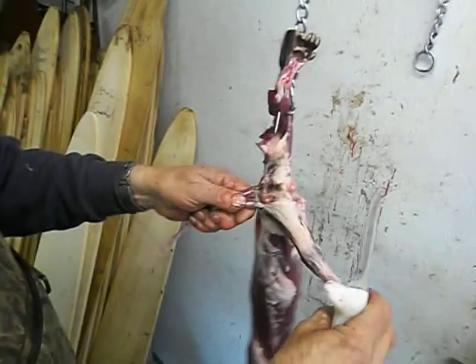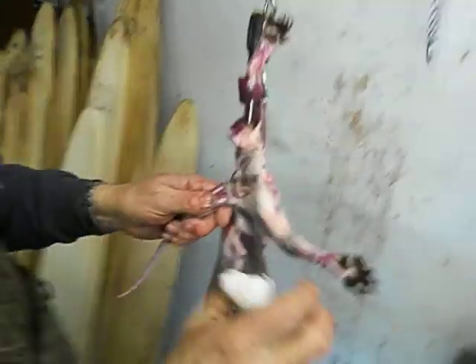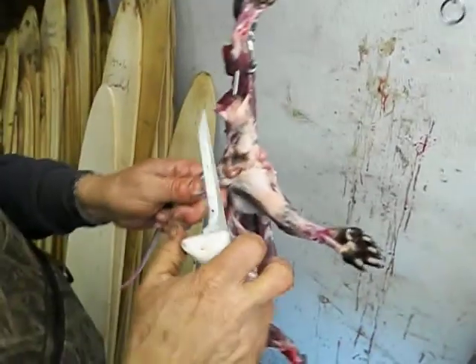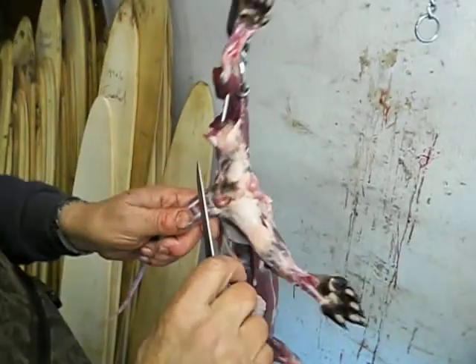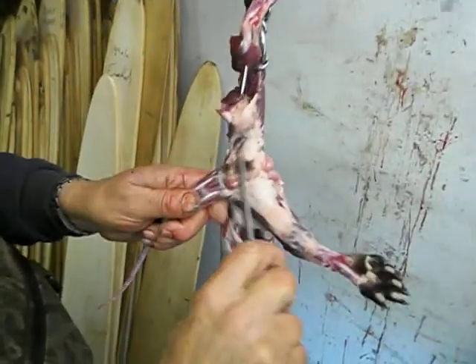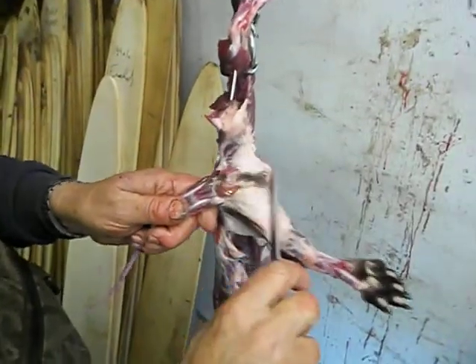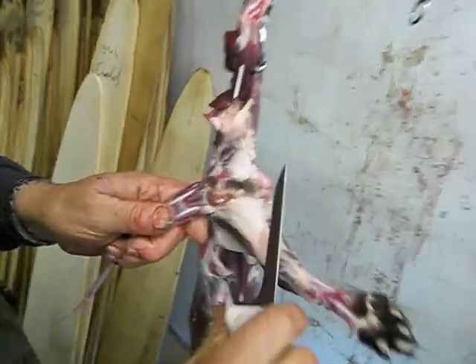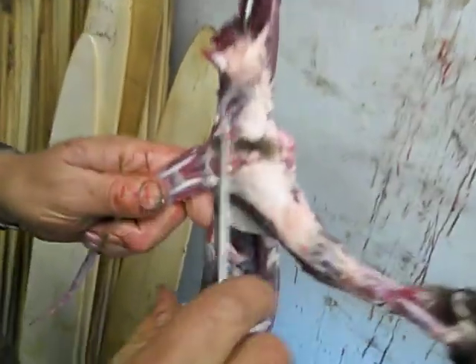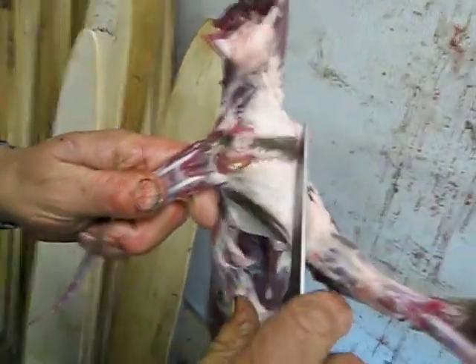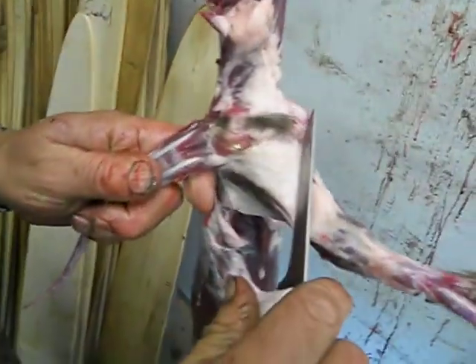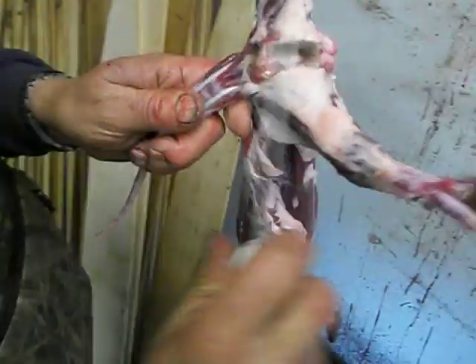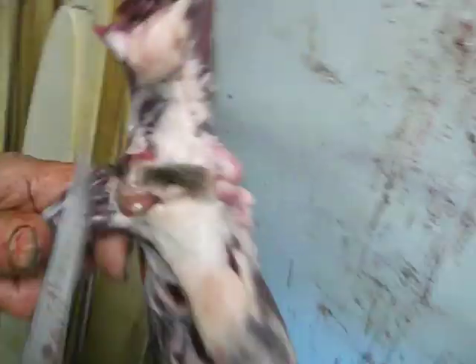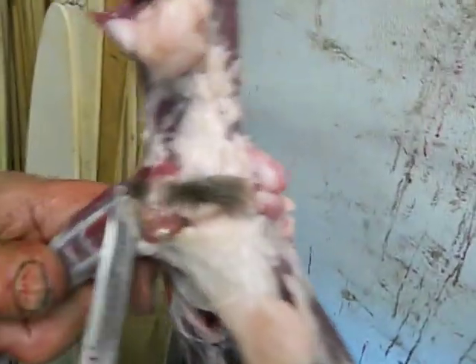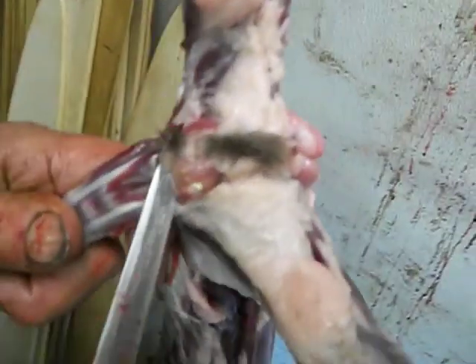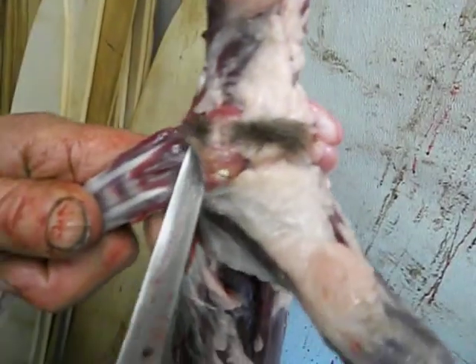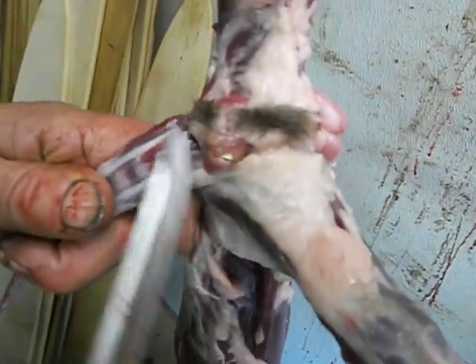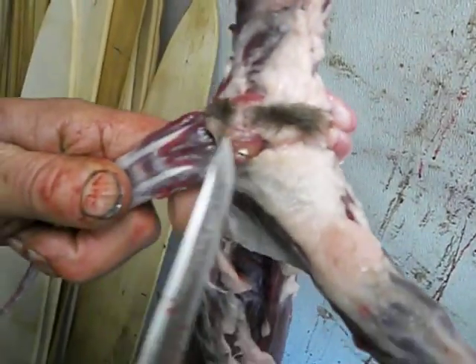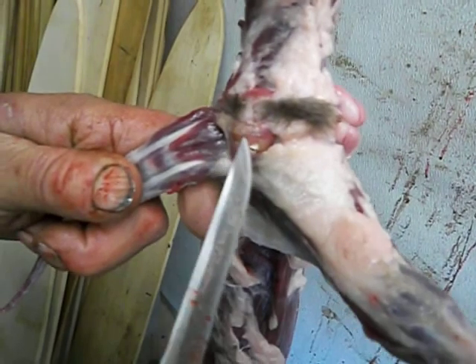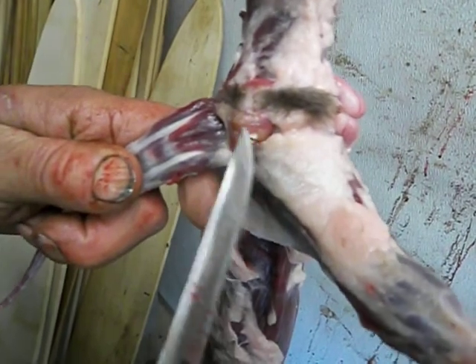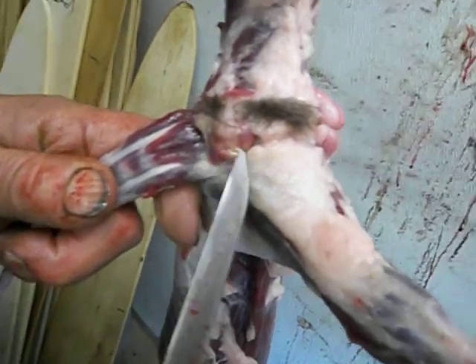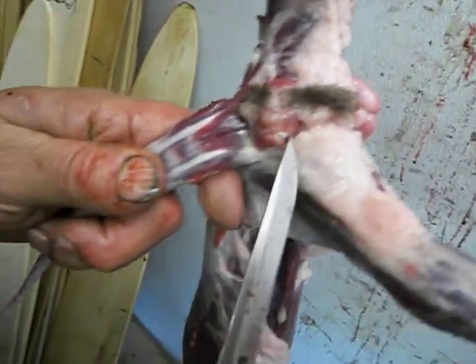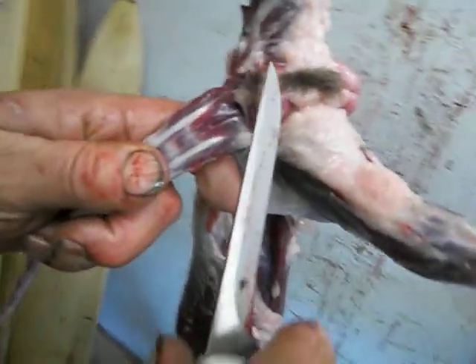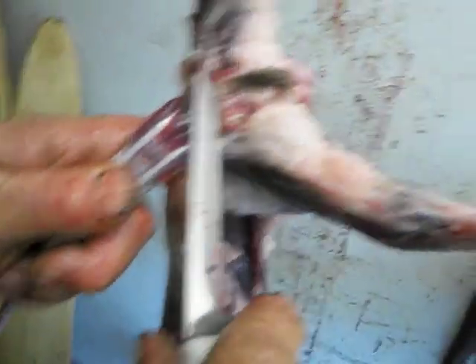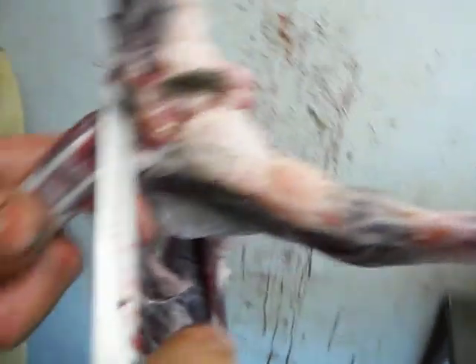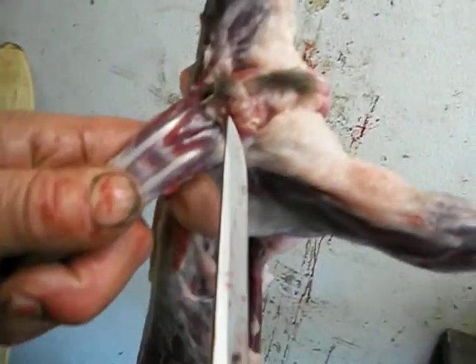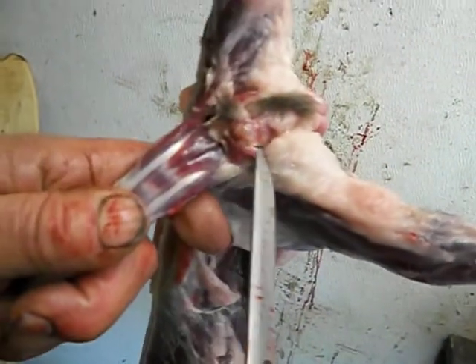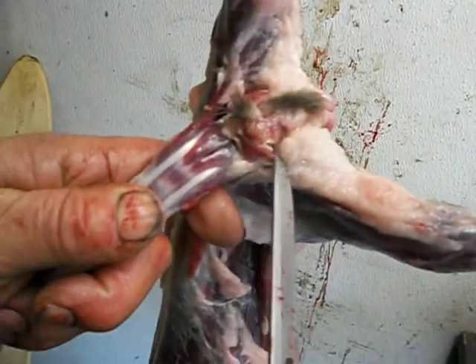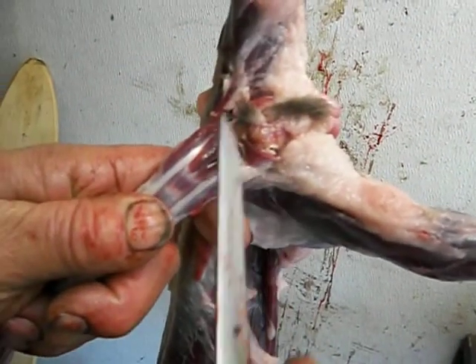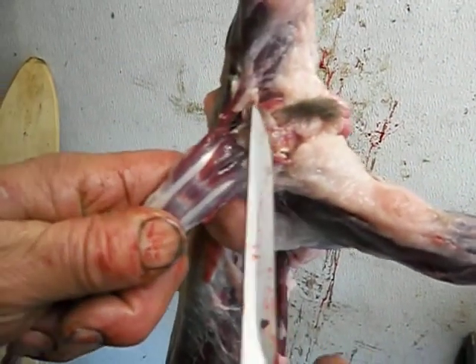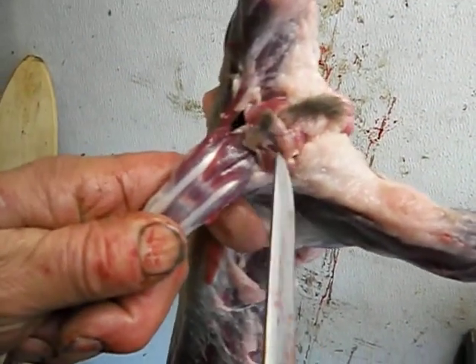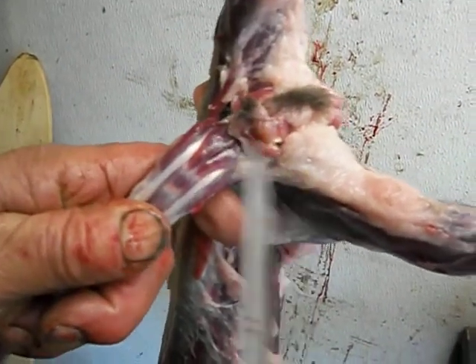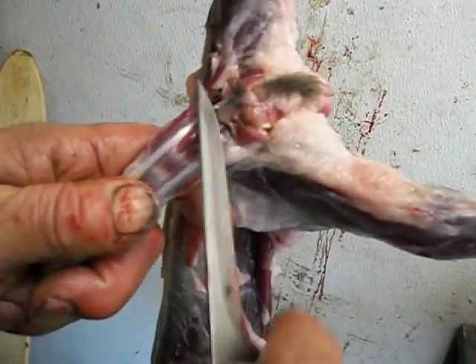The mink scent glands are located right here at the base of the tail. They're kind of a yellowish color, for lack of a better description.